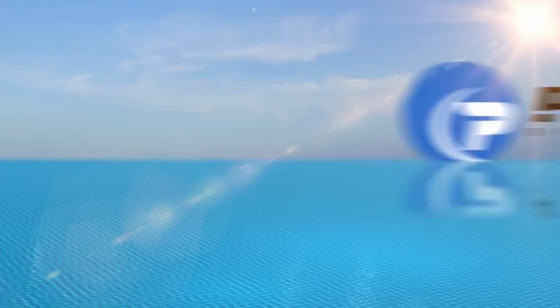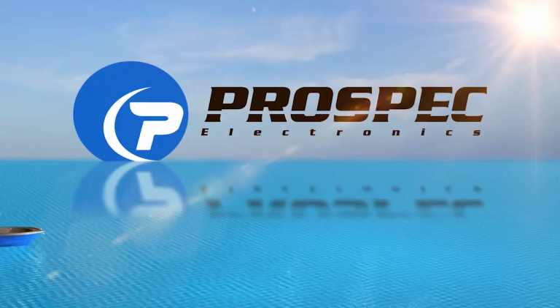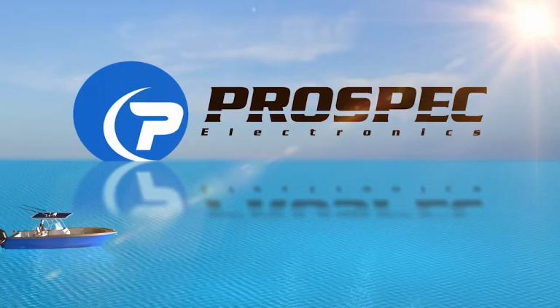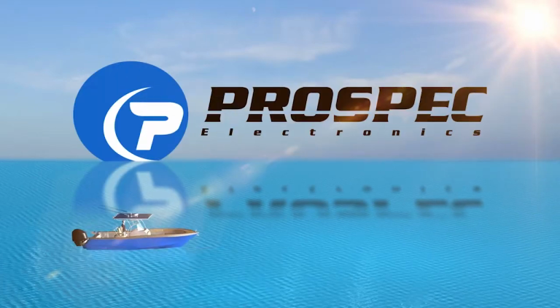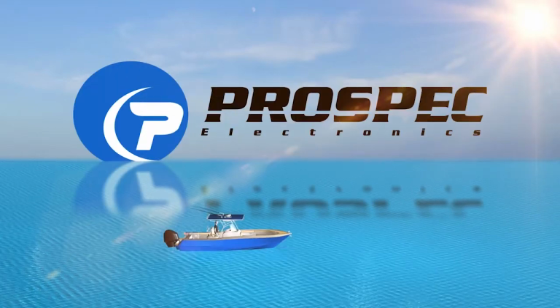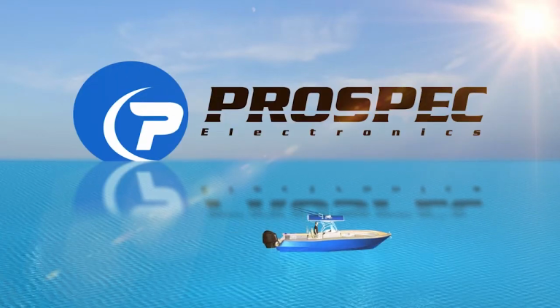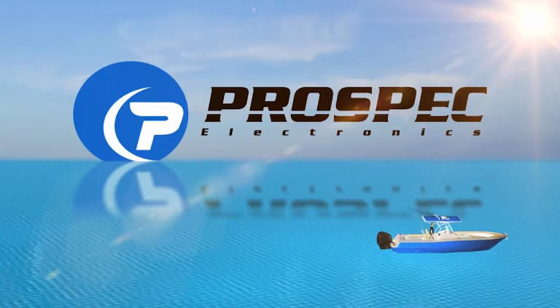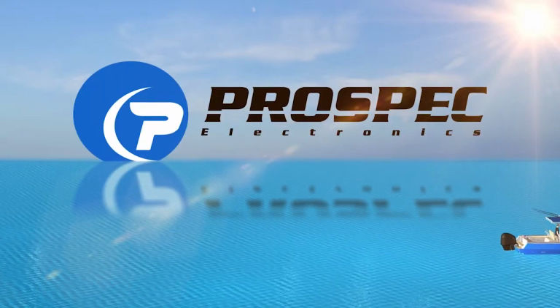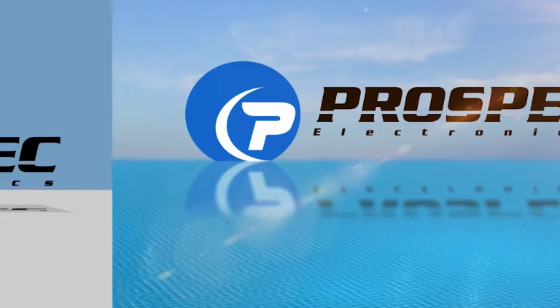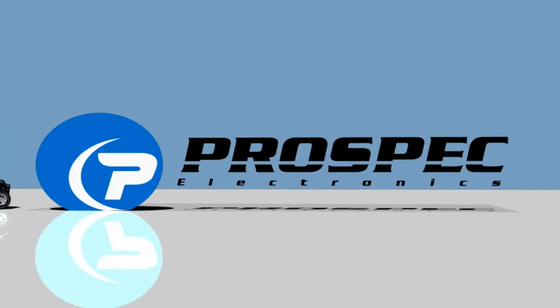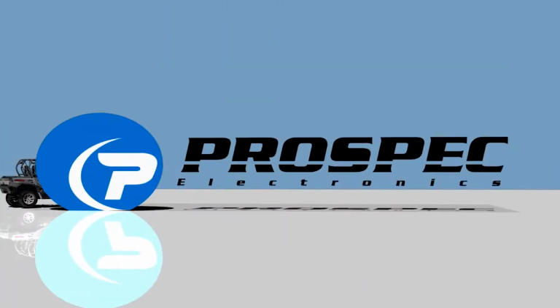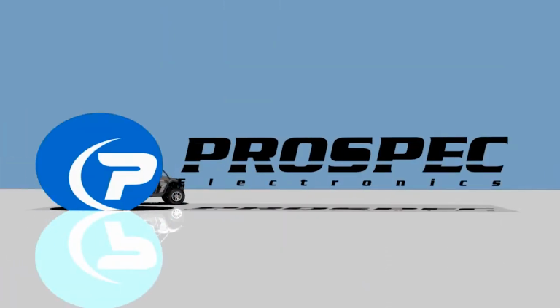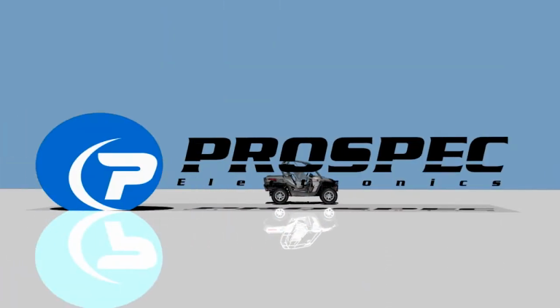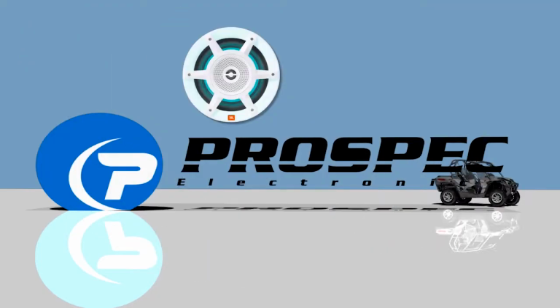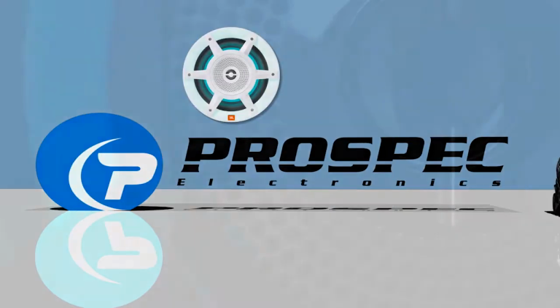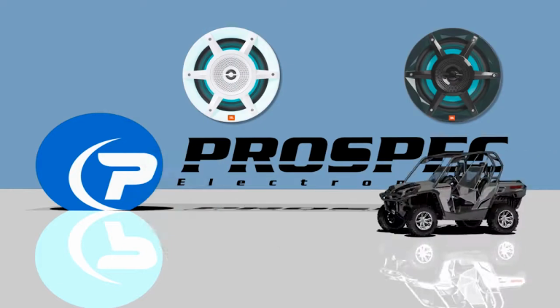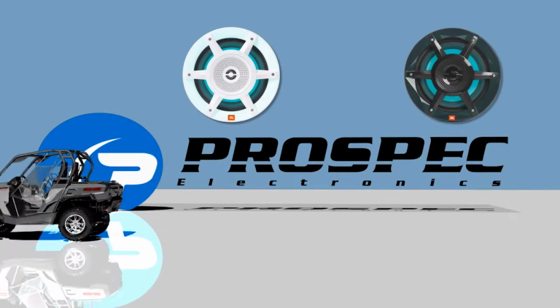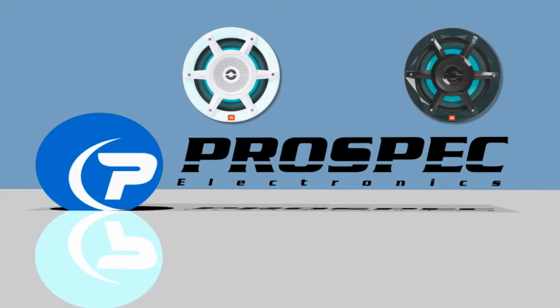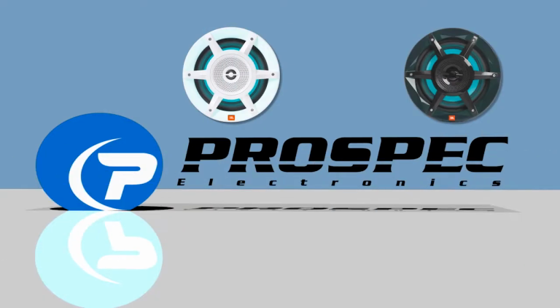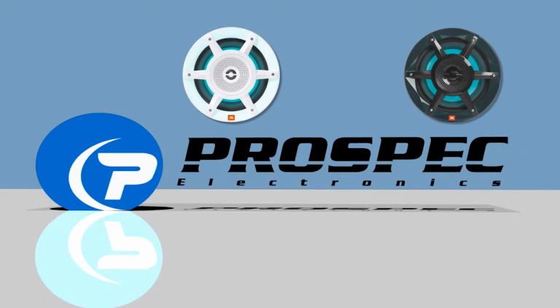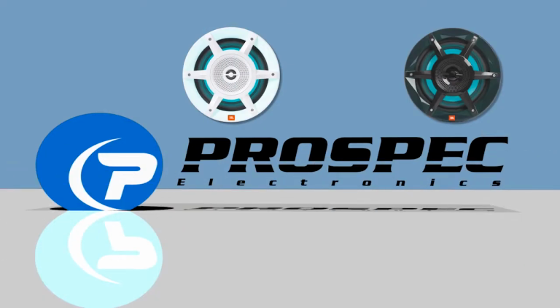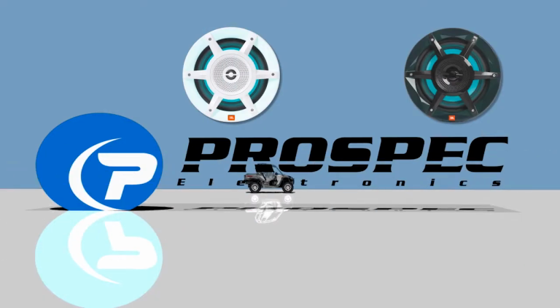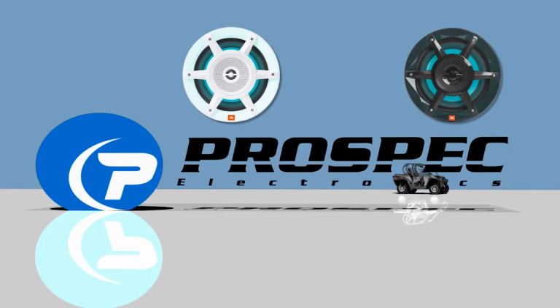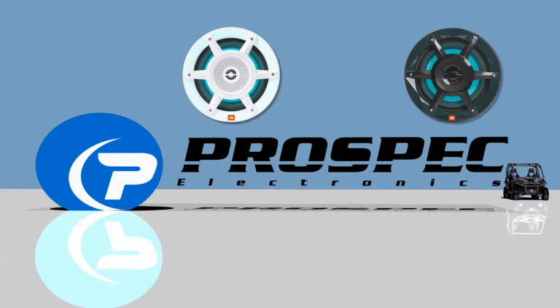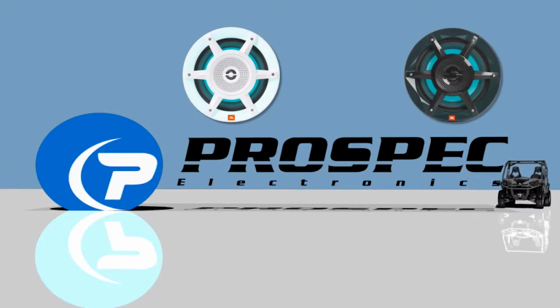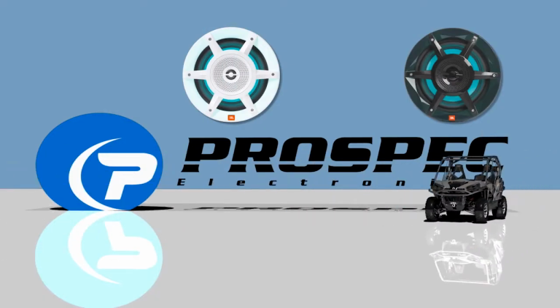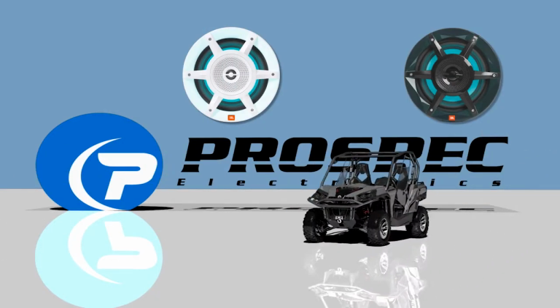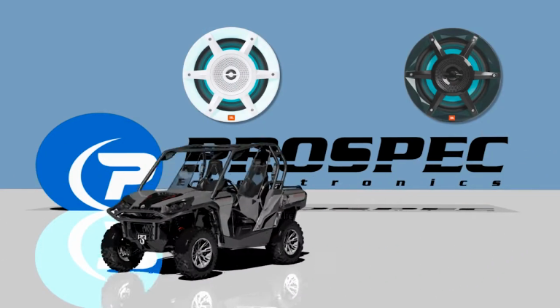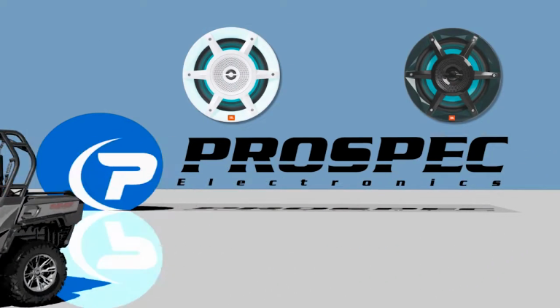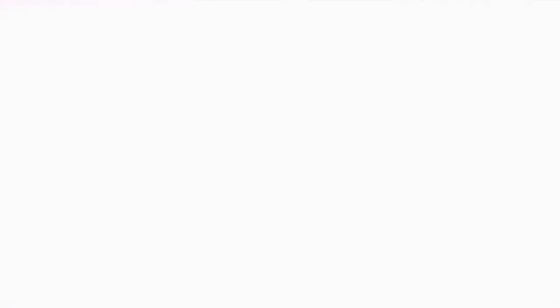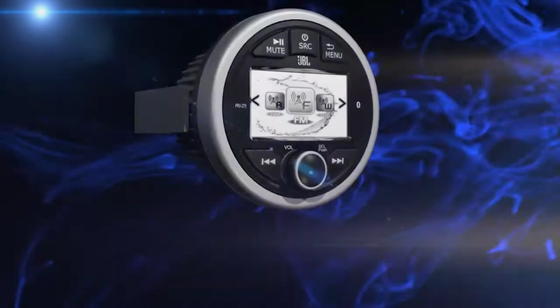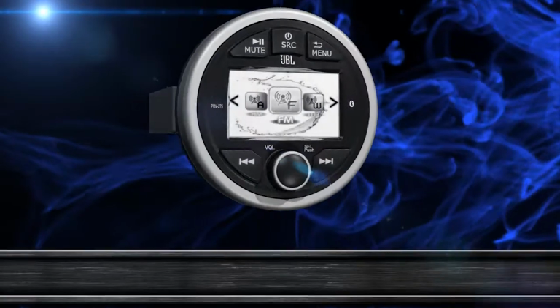ProSpec Electronics is Harman's partner to the marine industry. We are more than just a distributor — we are the manufacturer of JBL by Harman and Infinity by Harman marine receivers.